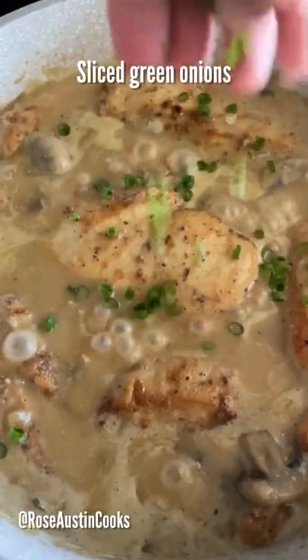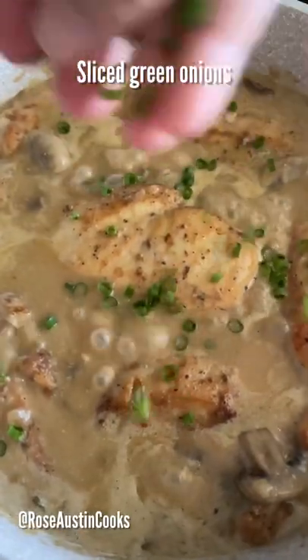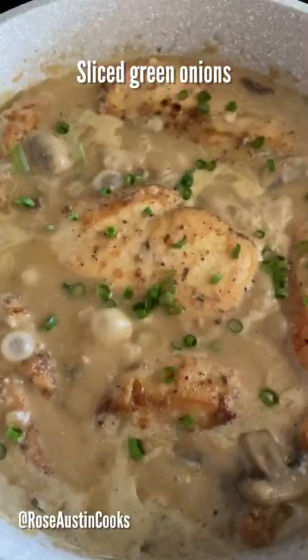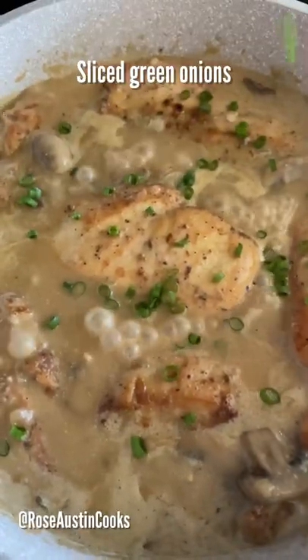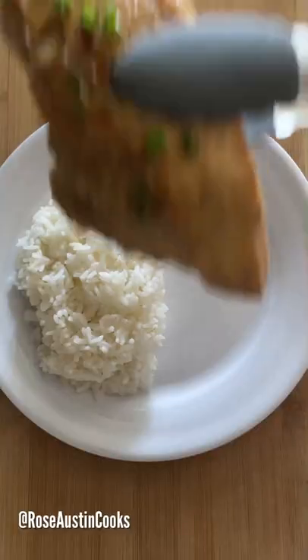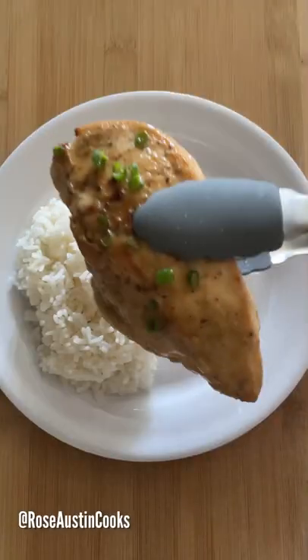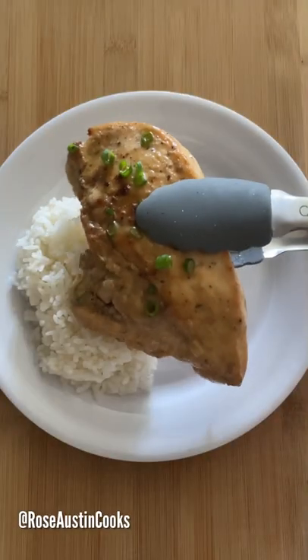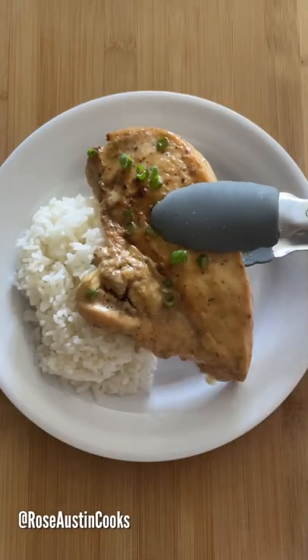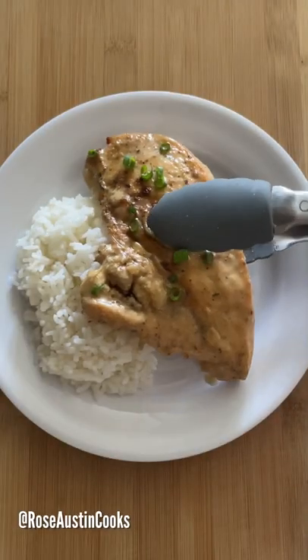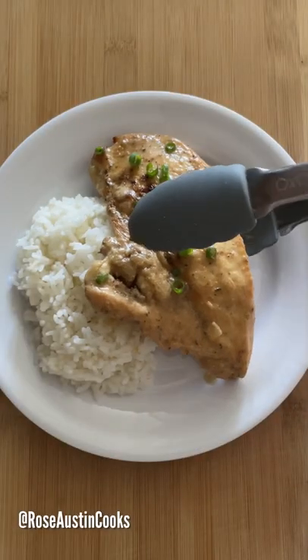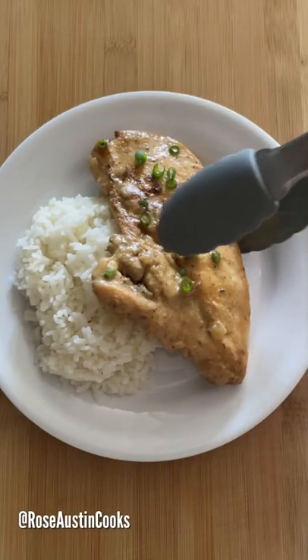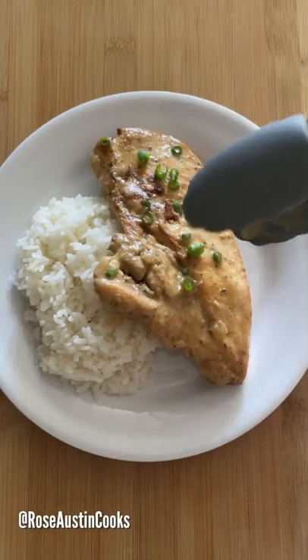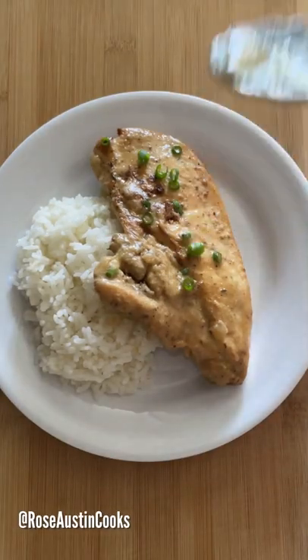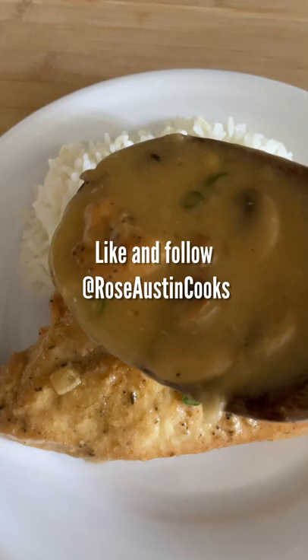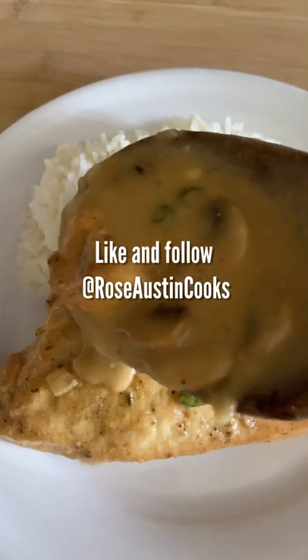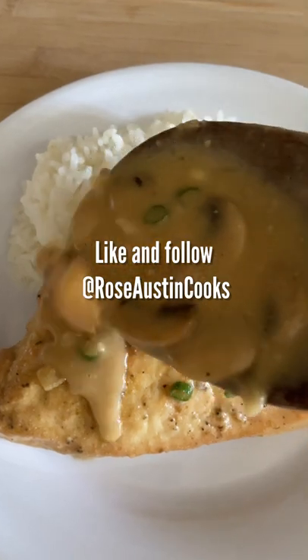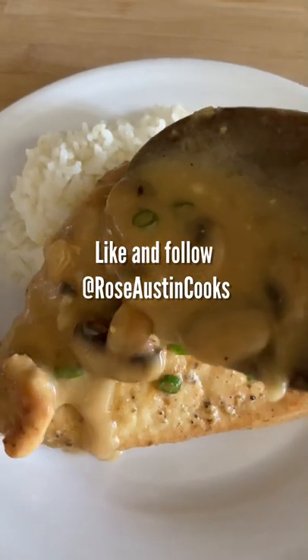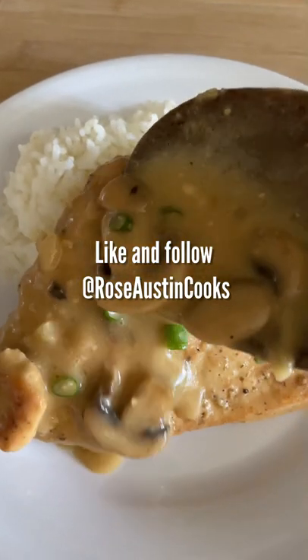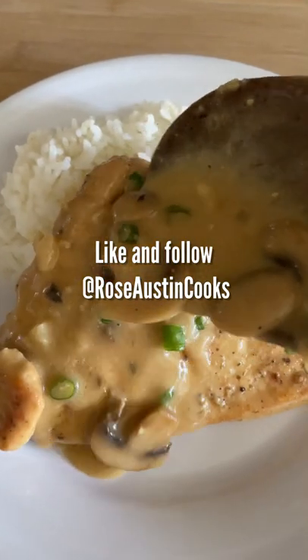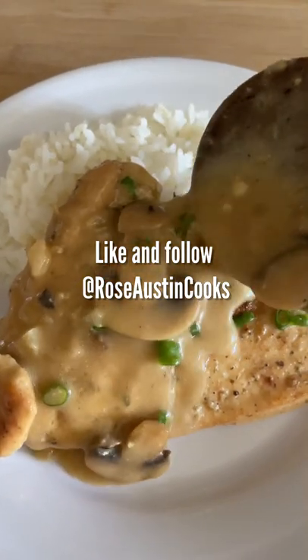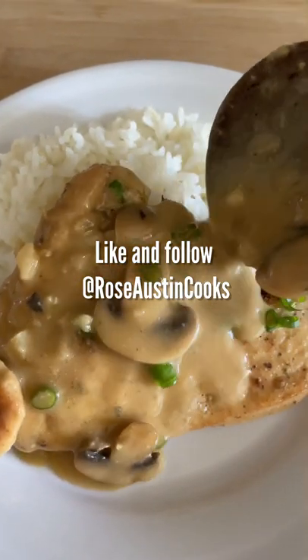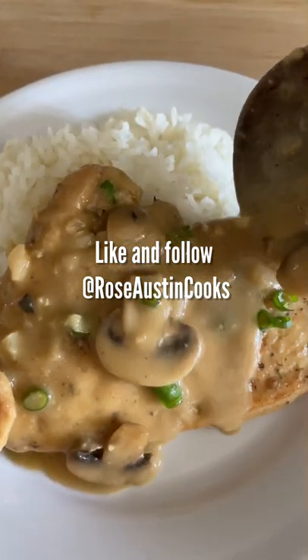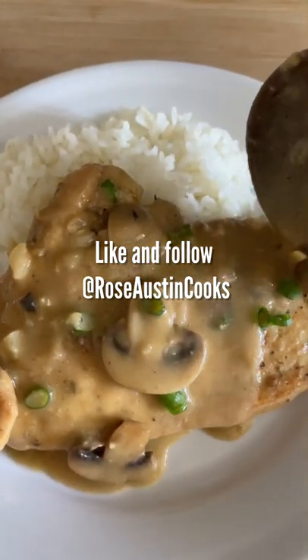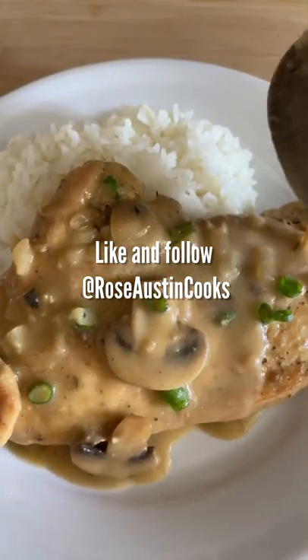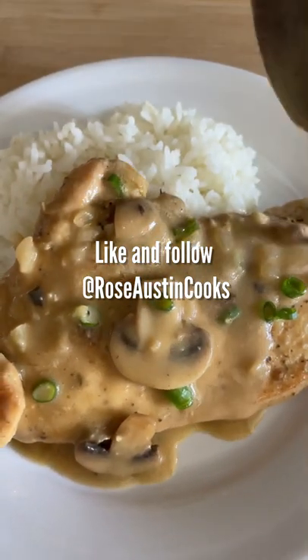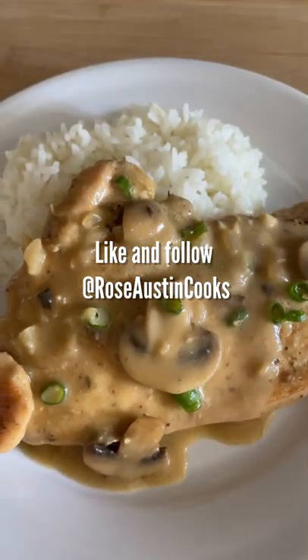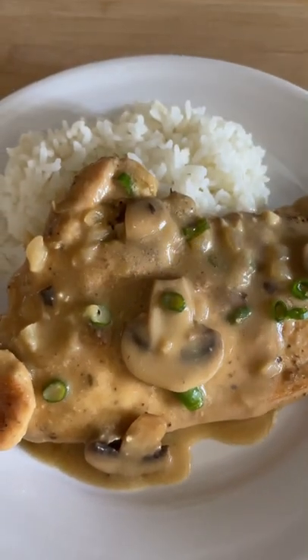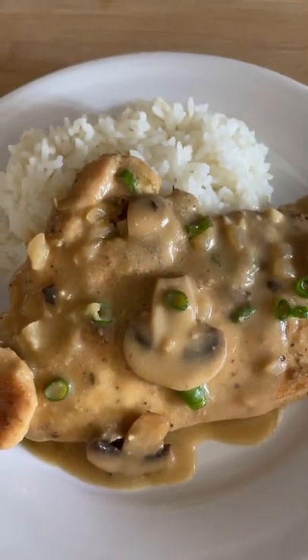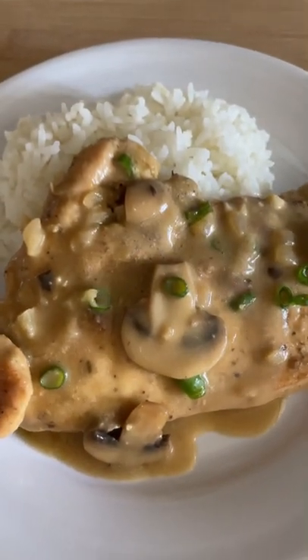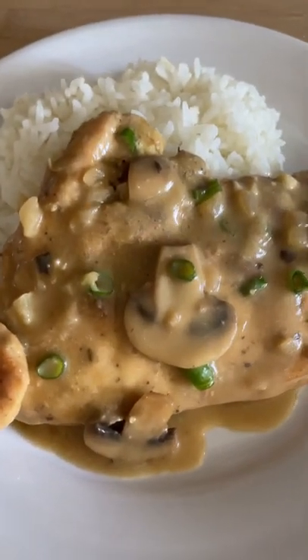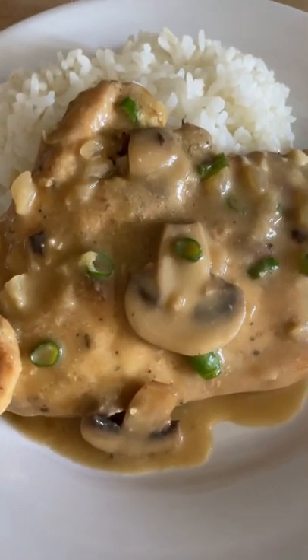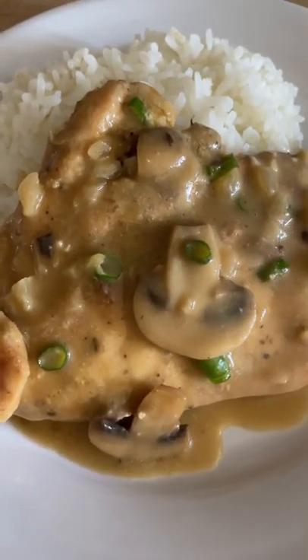Garnish with sliced green onions. Serve with rice or mashed potatoes. Pour gravy over the chicken and there you have it. Like and follow for more quick and easy recipes.